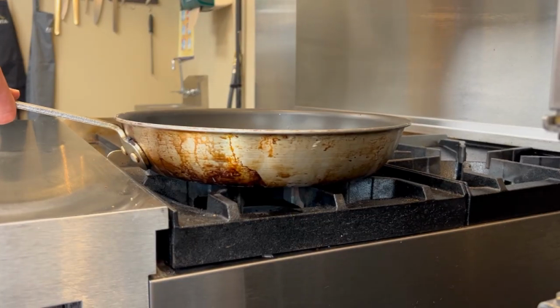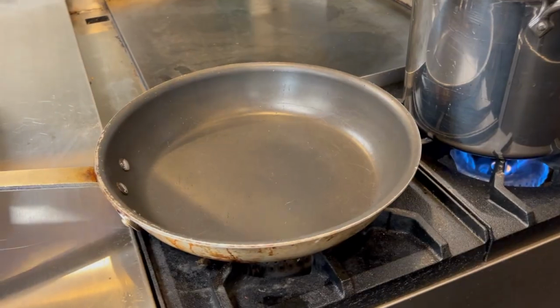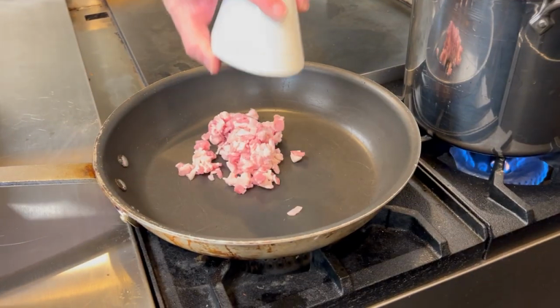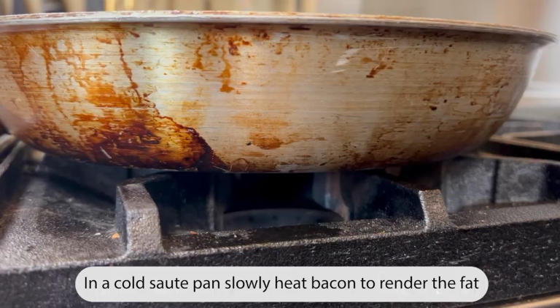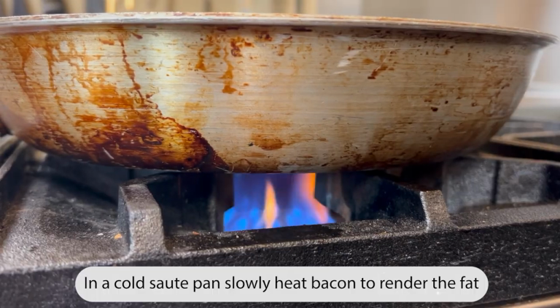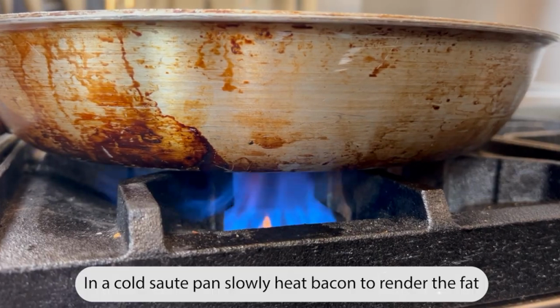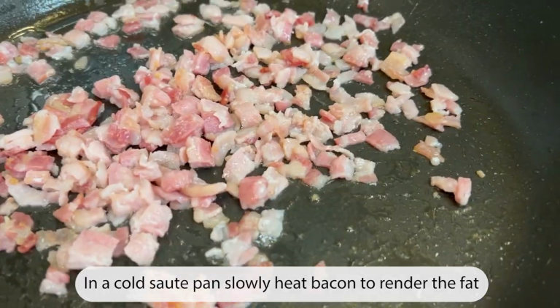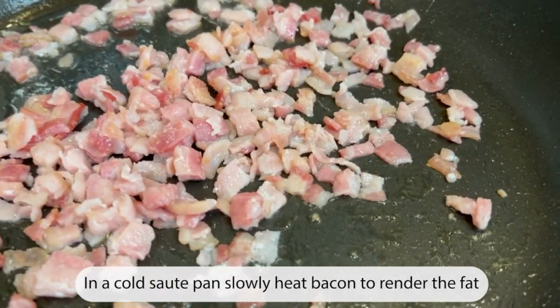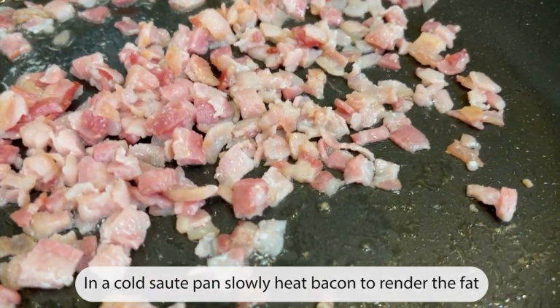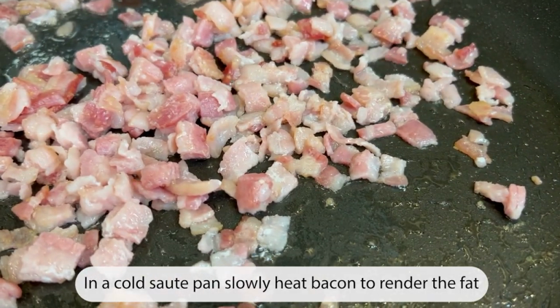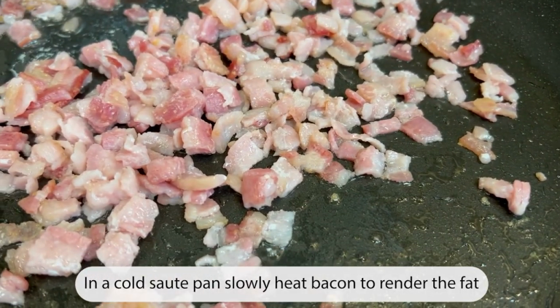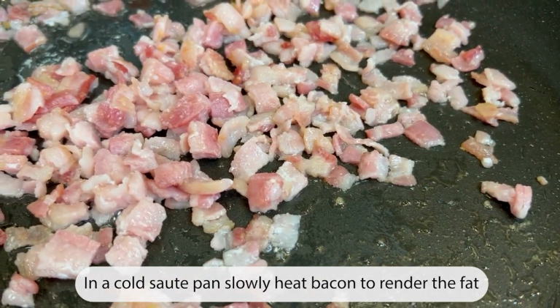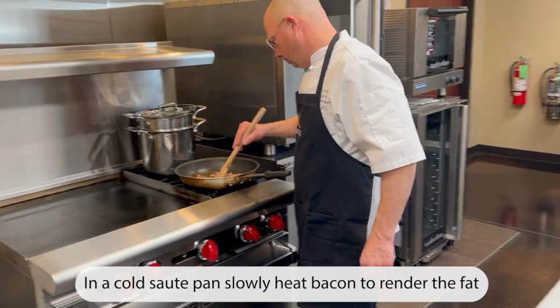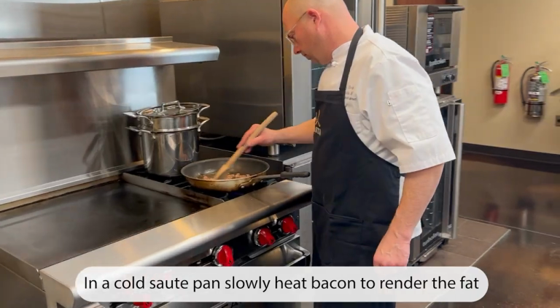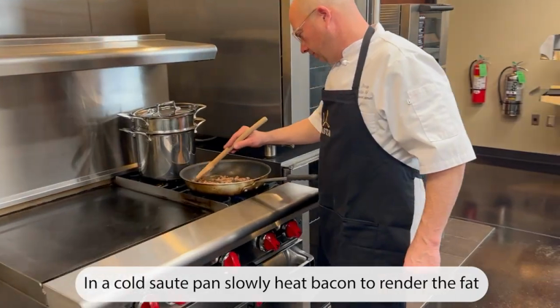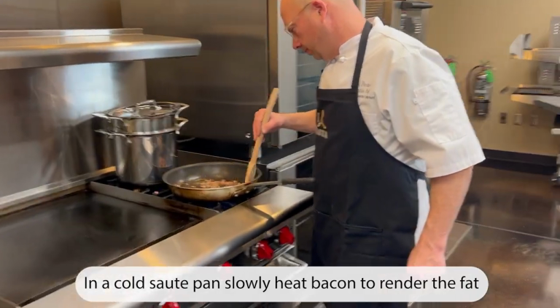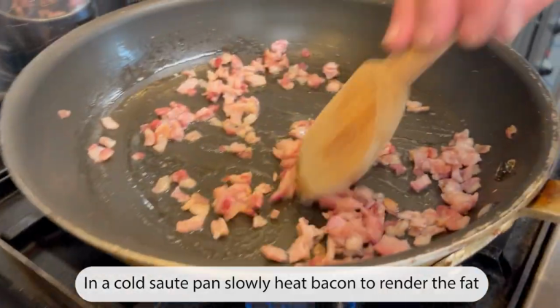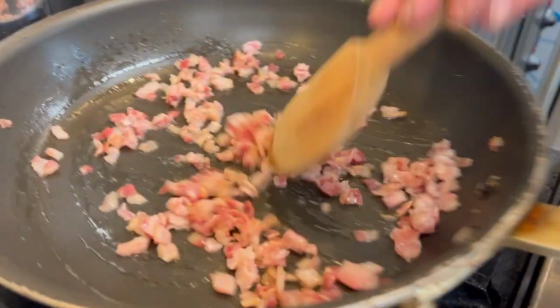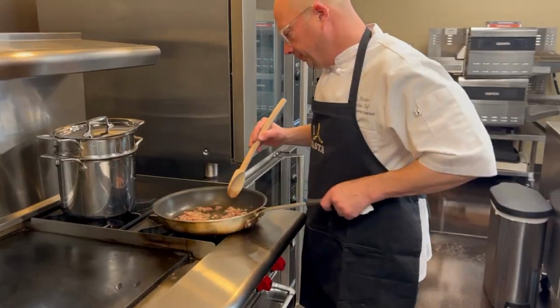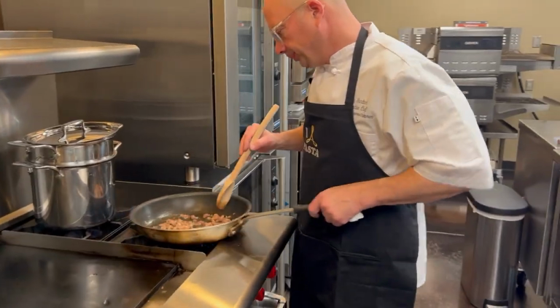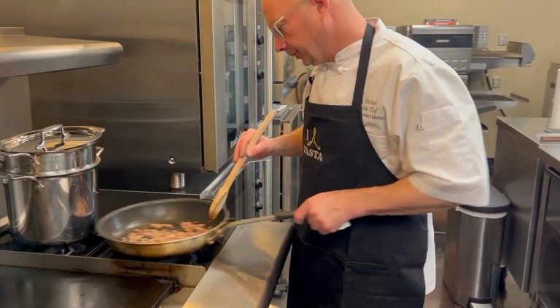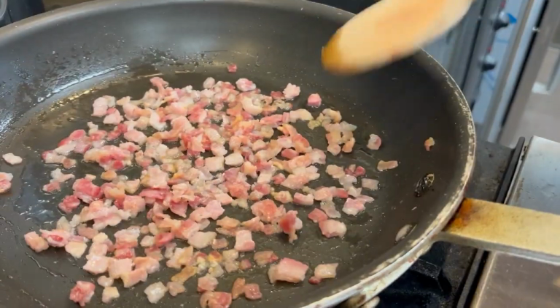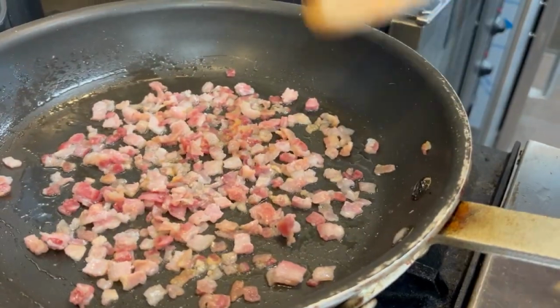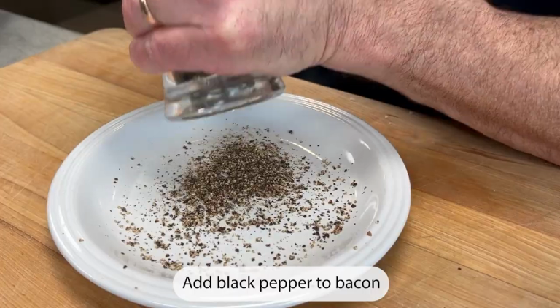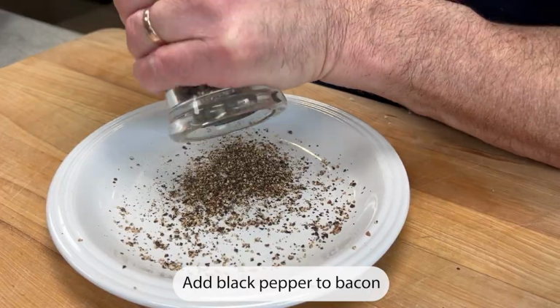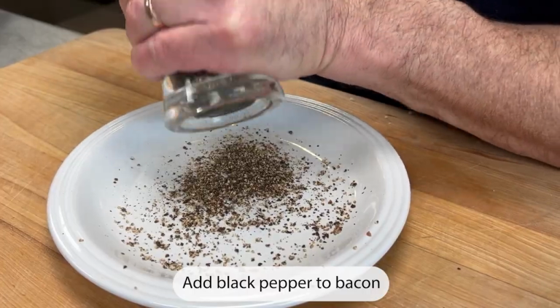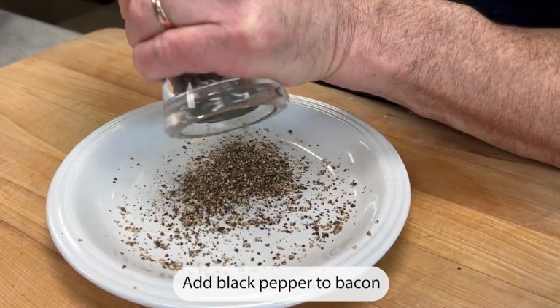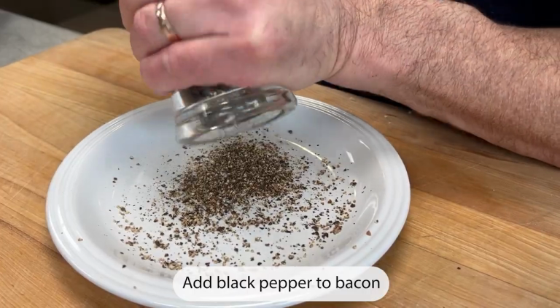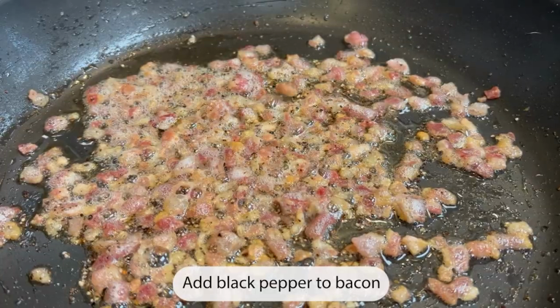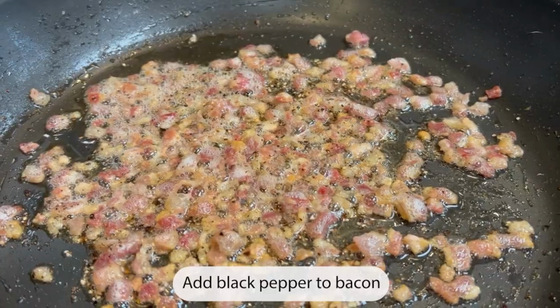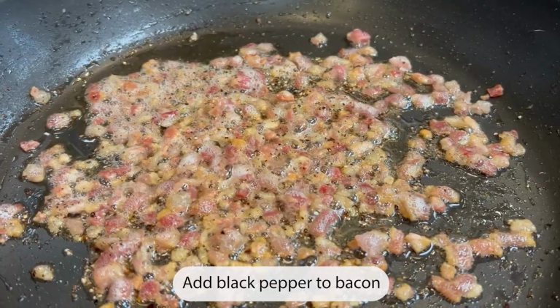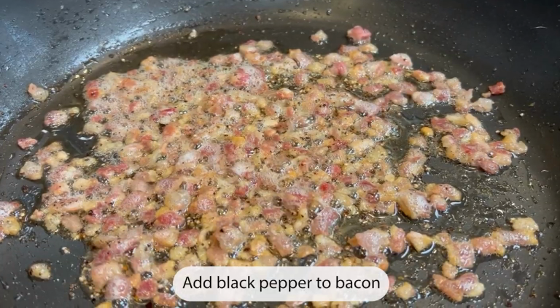Starting with a cold sauté pan, slowly heat and cook the bacon until the fat is fully rendered. Add freshly ground black pepper to the bacon.